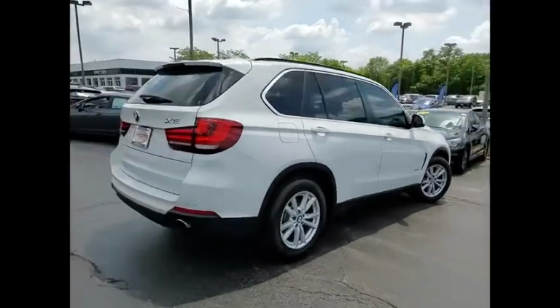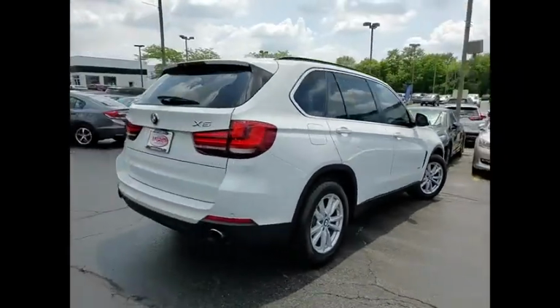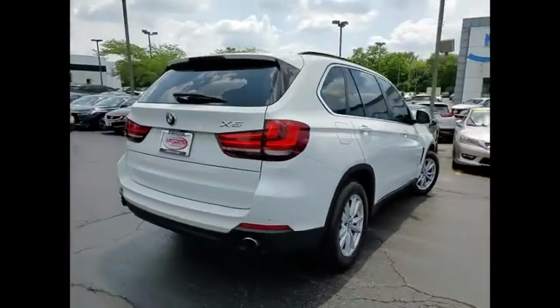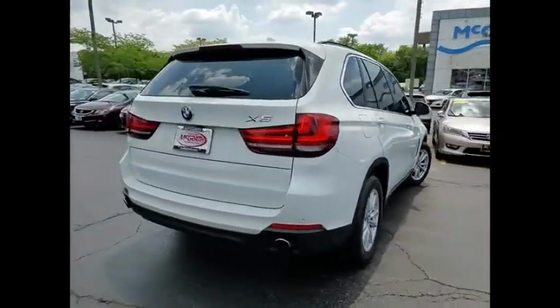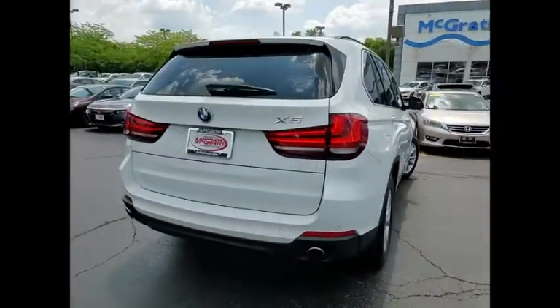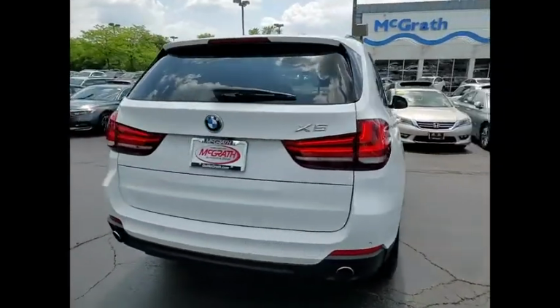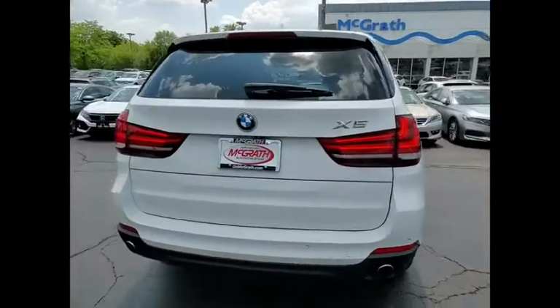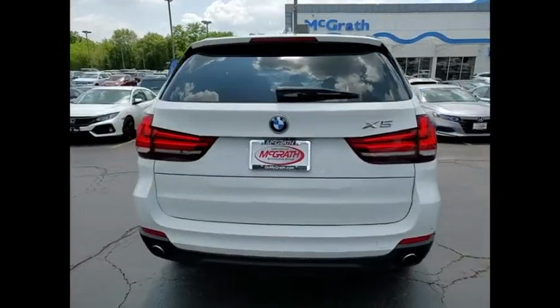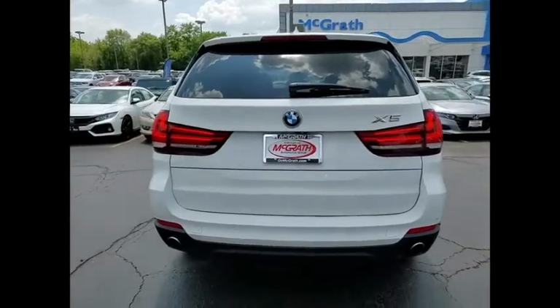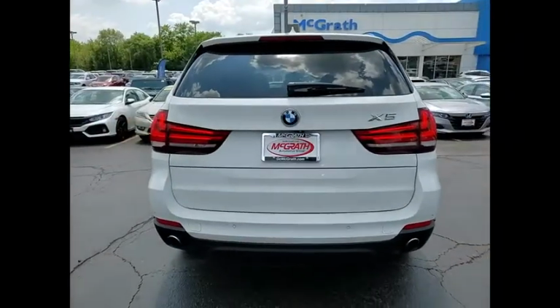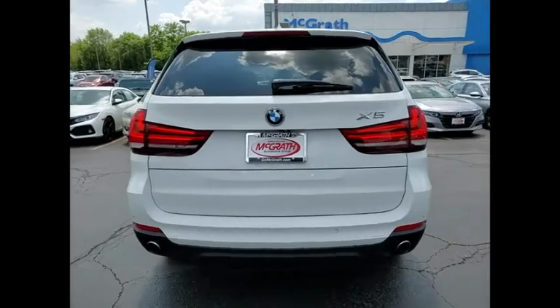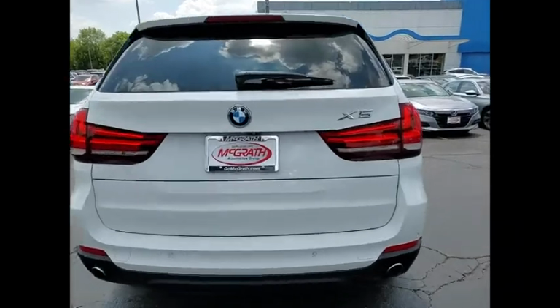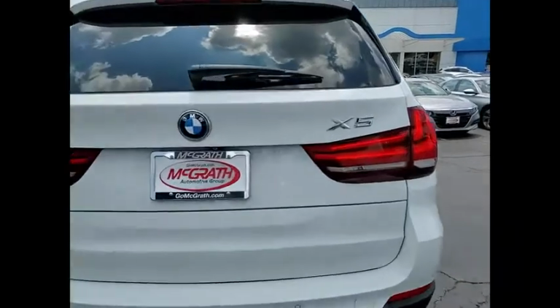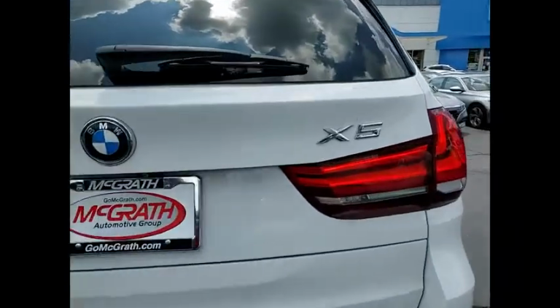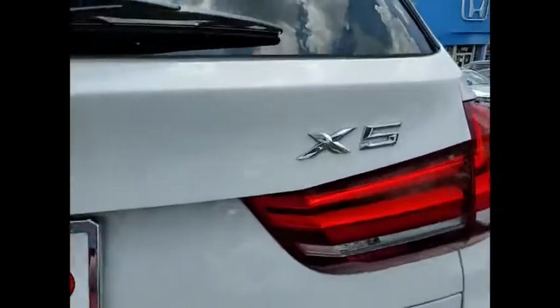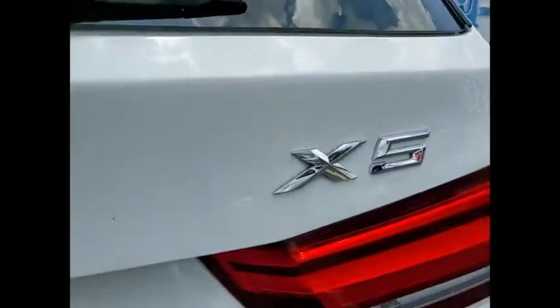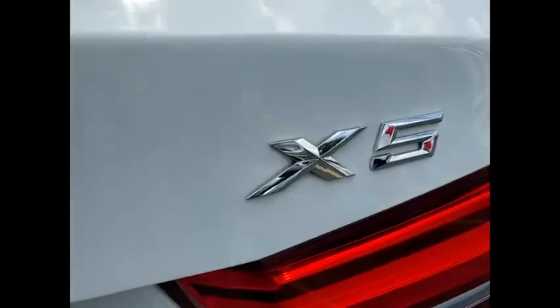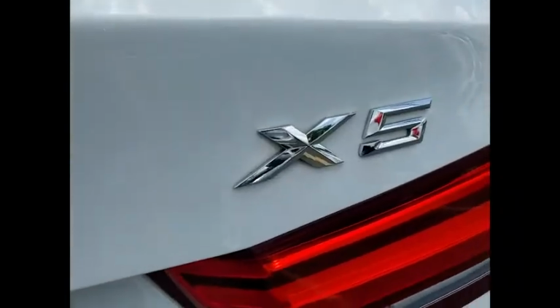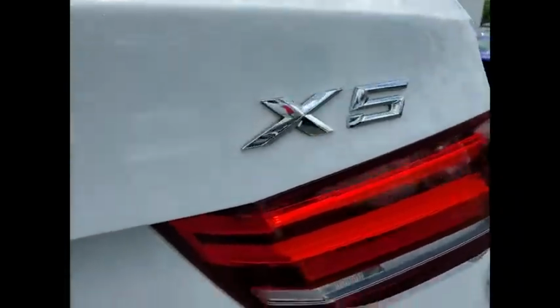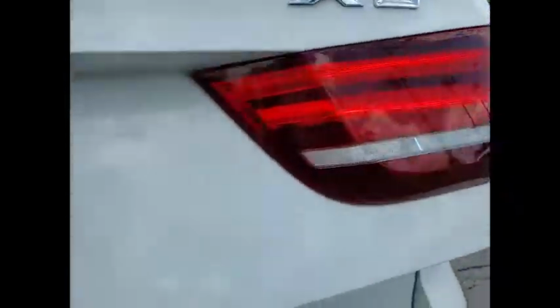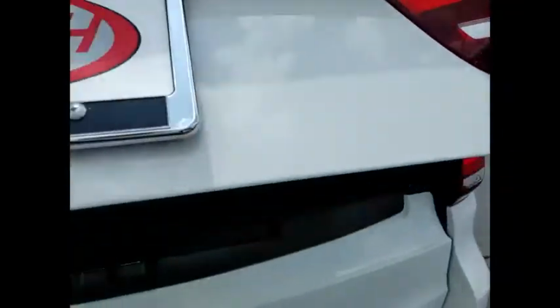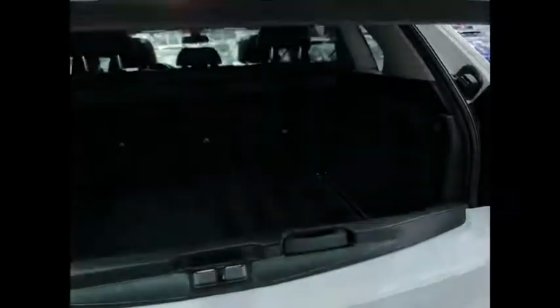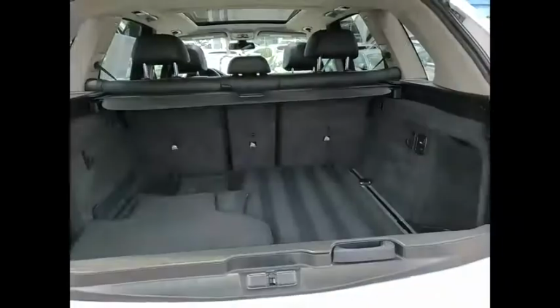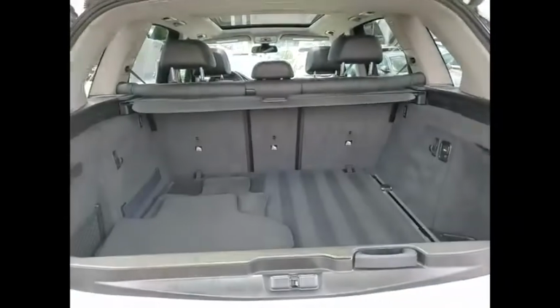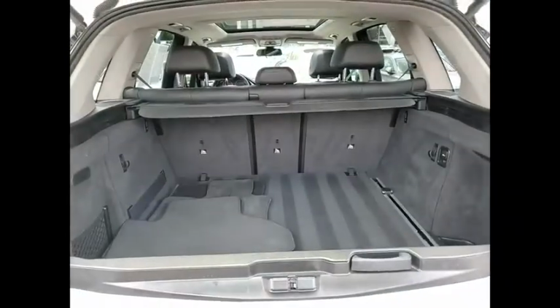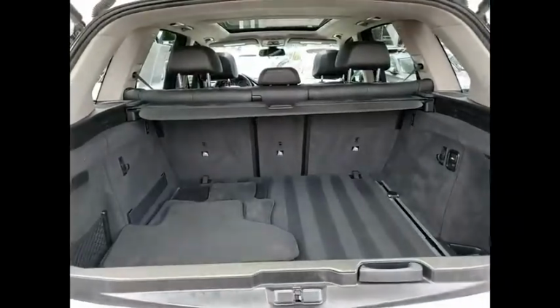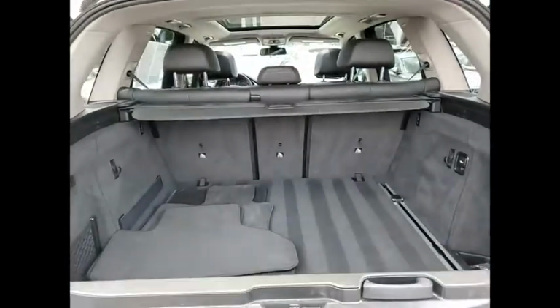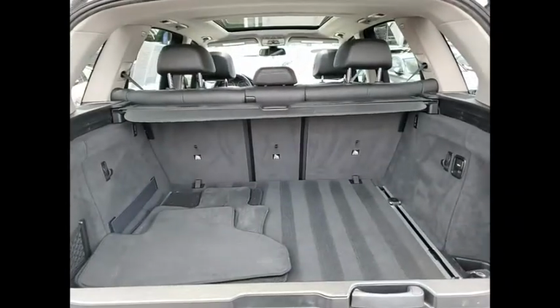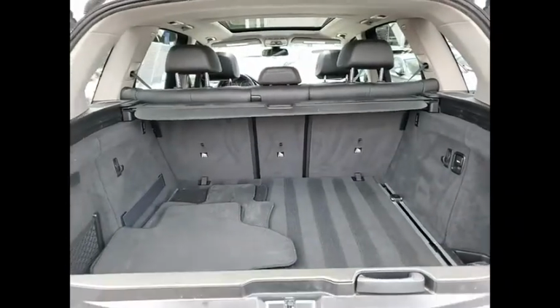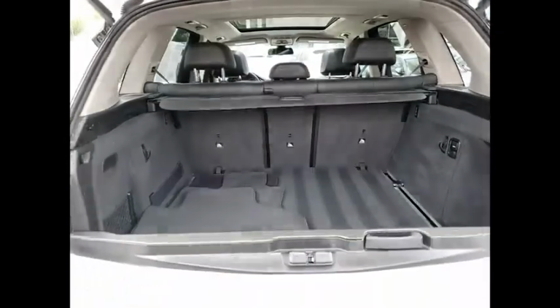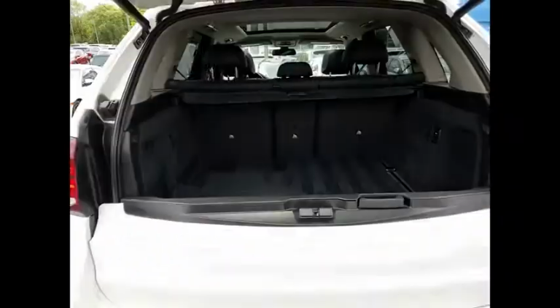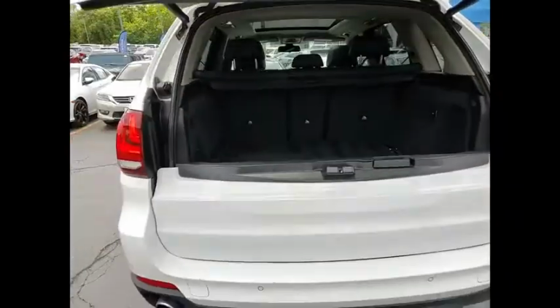Tire pressure monitor, turbocharged, panoramic roof, all-wheel drive, heated mirrors, aluminum wheels, rear spoiler, power lift gate, brake assist, traction control. This beauty is sure to make you the talk of the neighborhood.